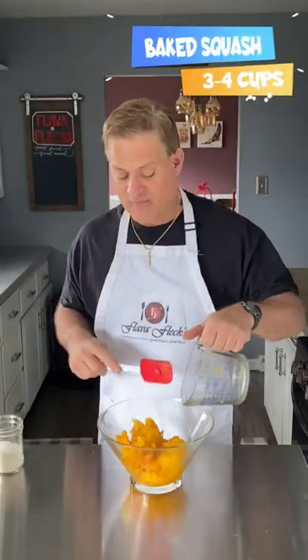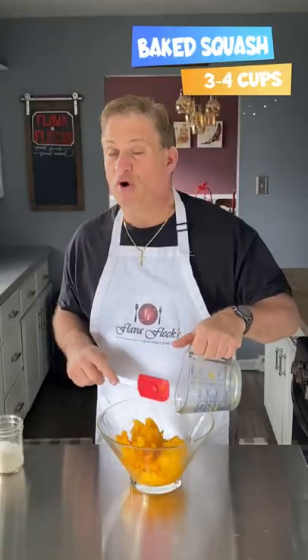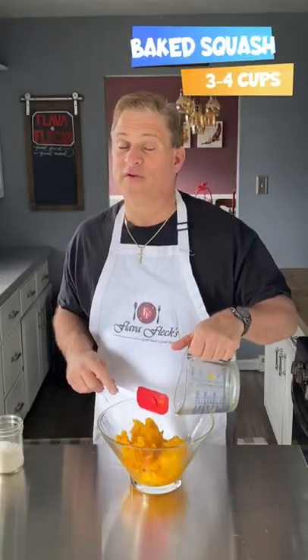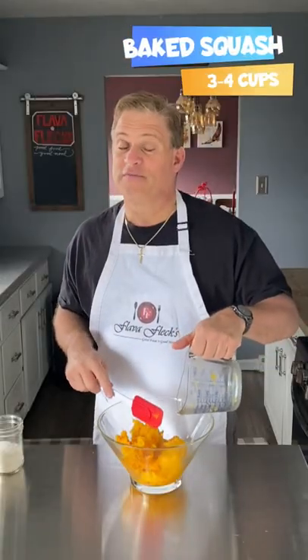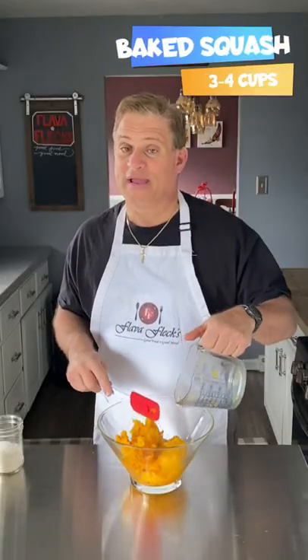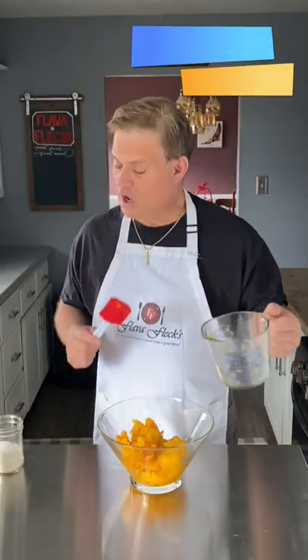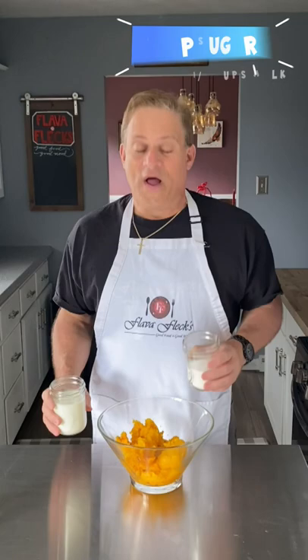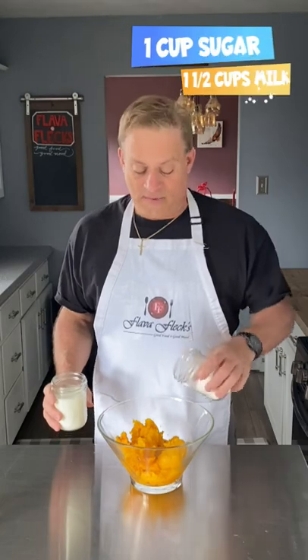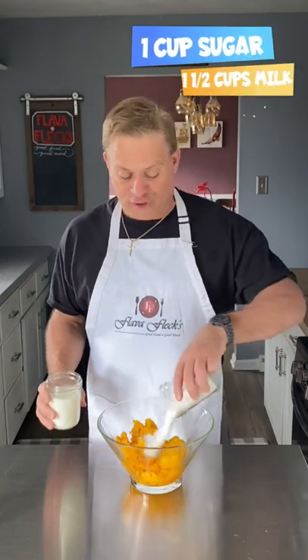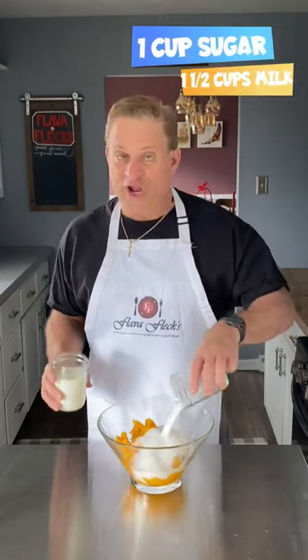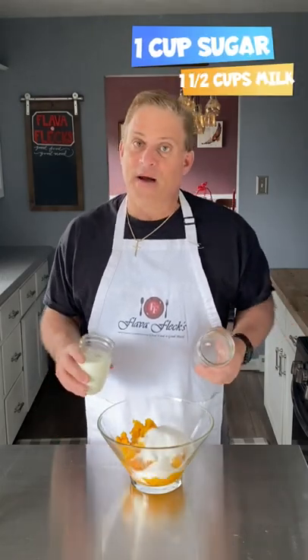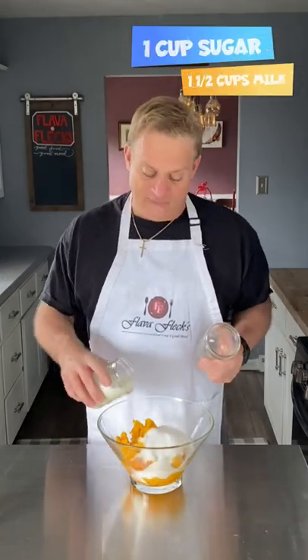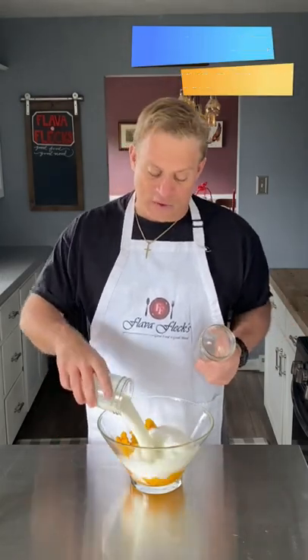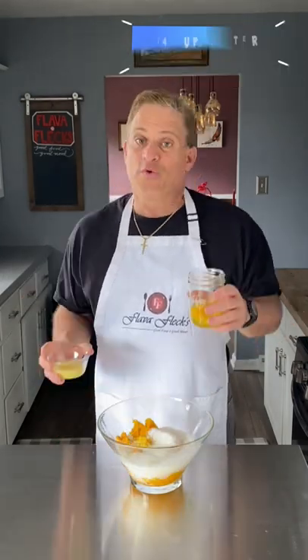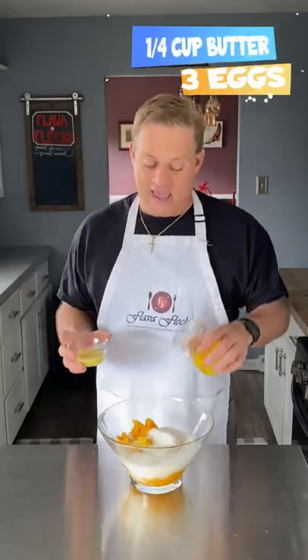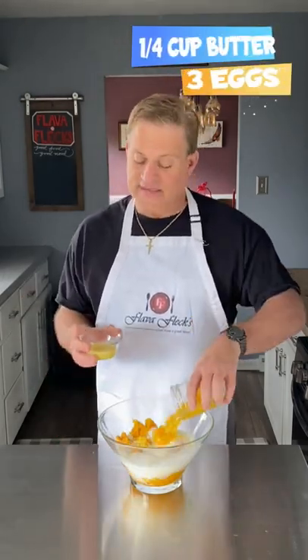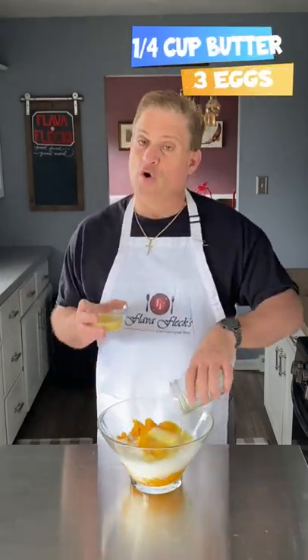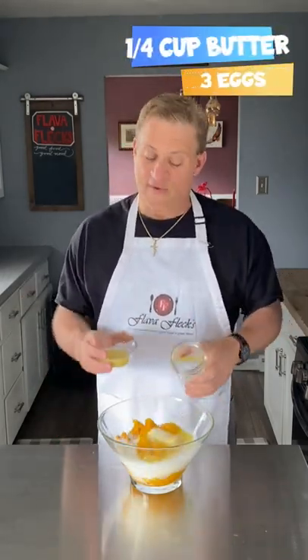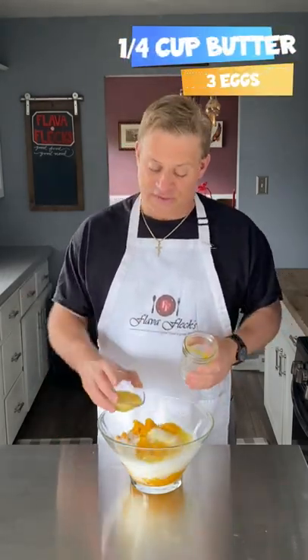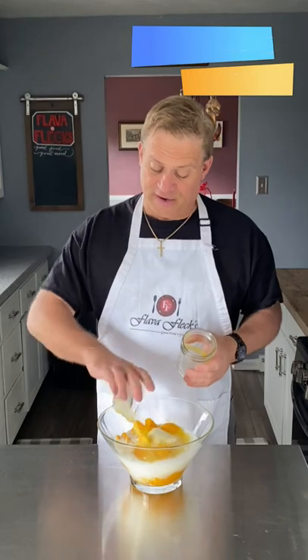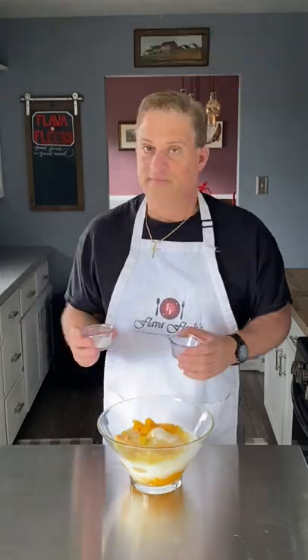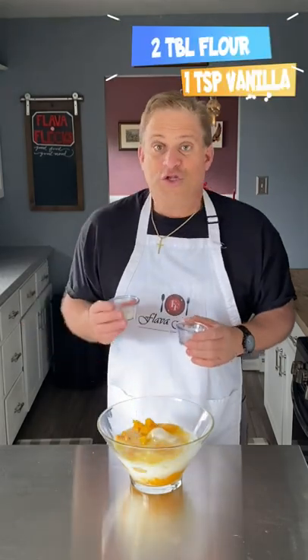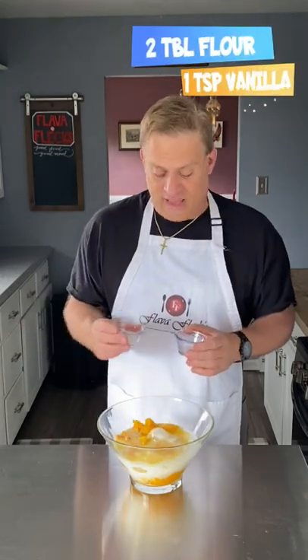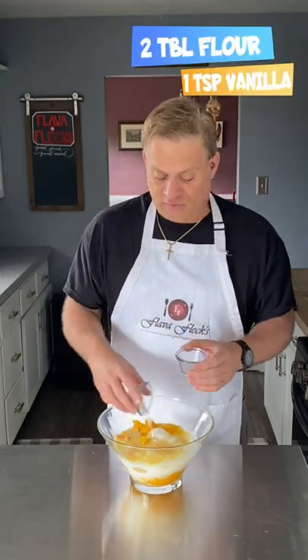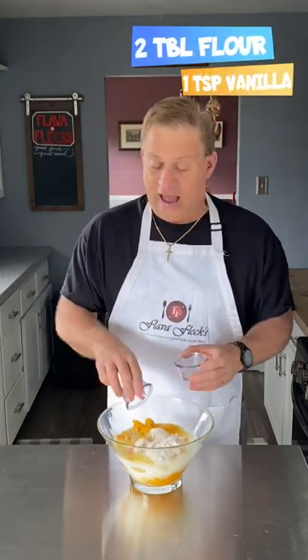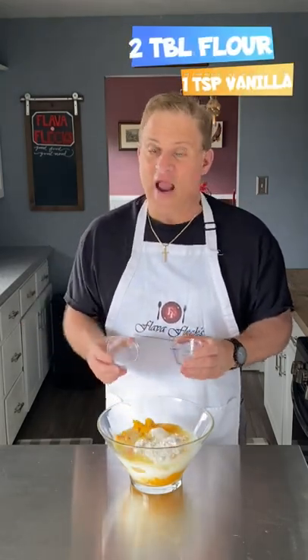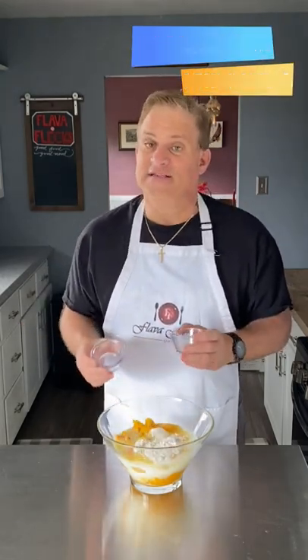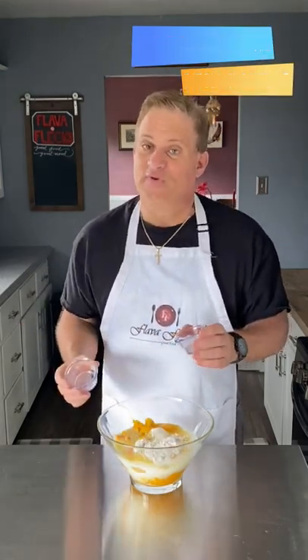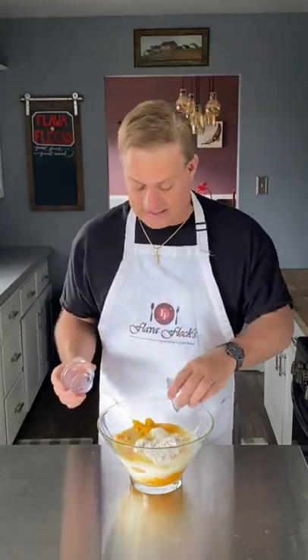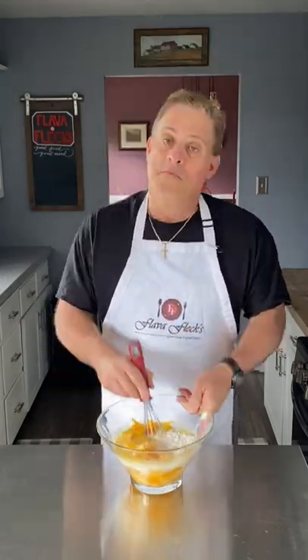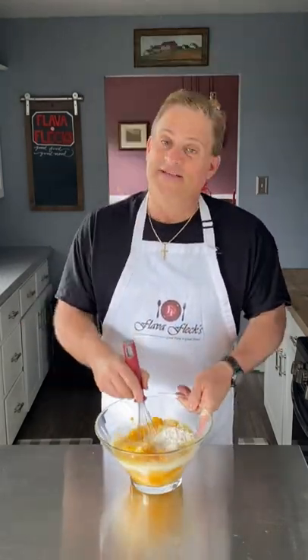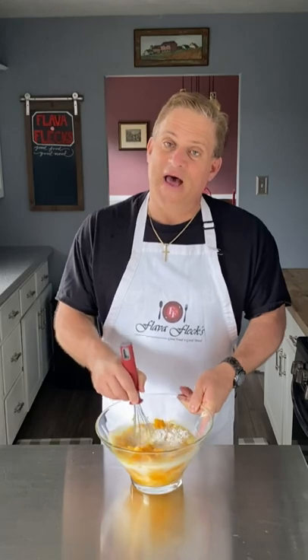To our mixing bowl: three to four cups of the baked squash, one cup of sugar and a cup and a half of milk, three eggs and a quarter cup of melted butter, two tablespoons of flour and a teaspoon of vanilla. Mix till combined.